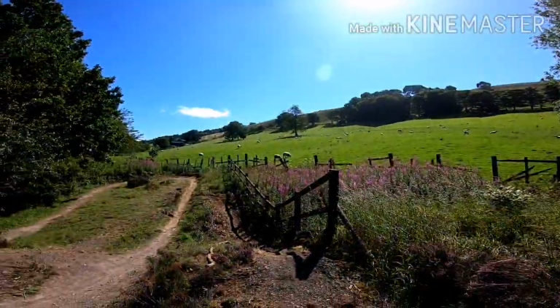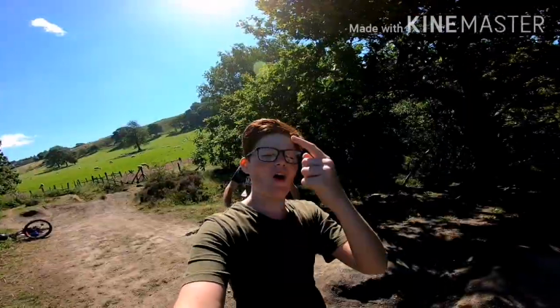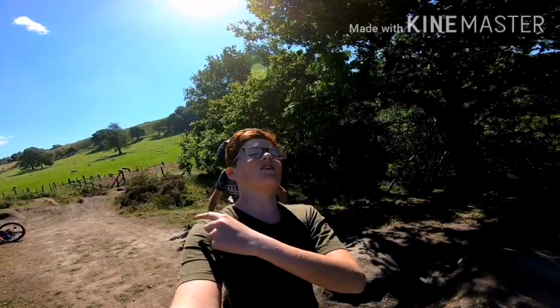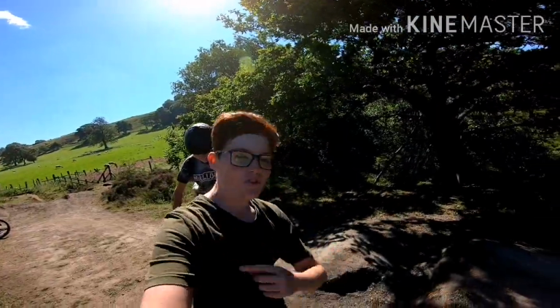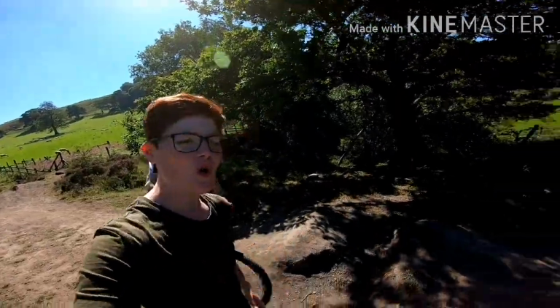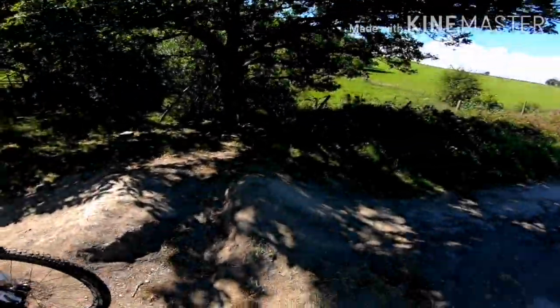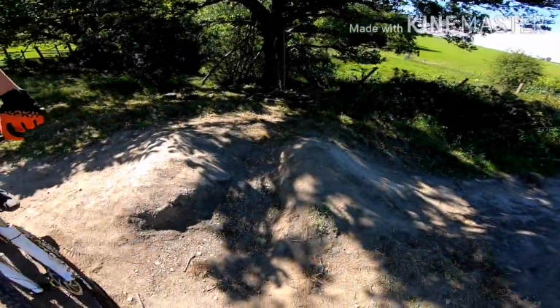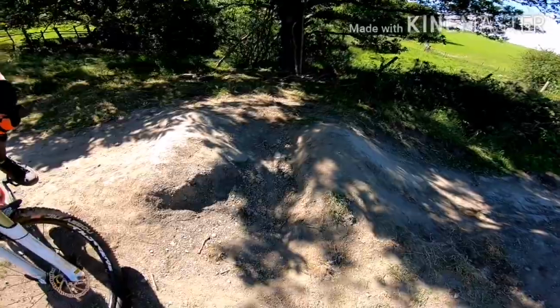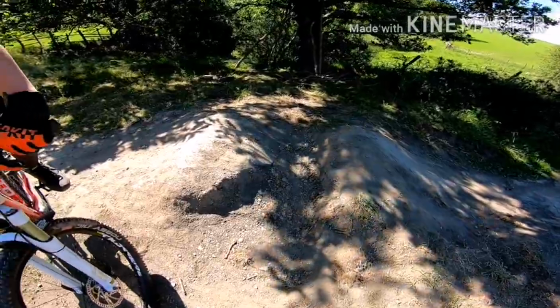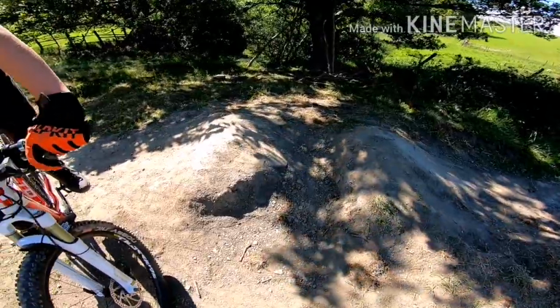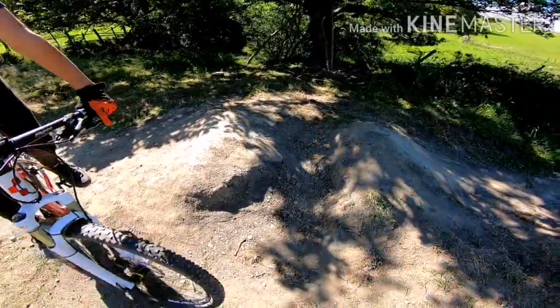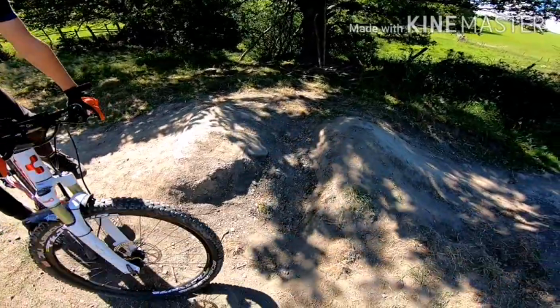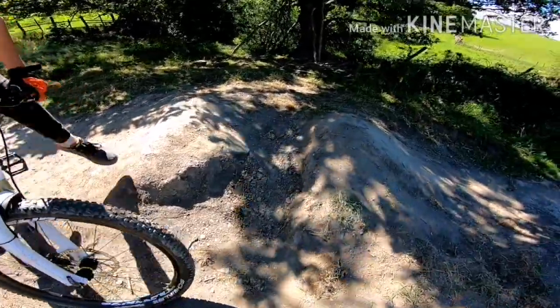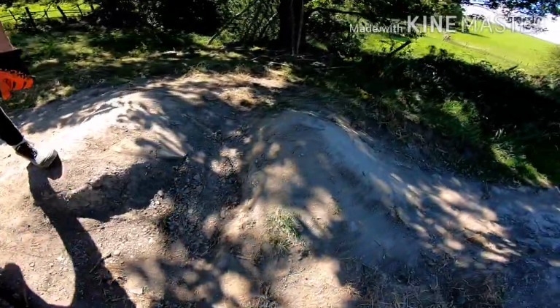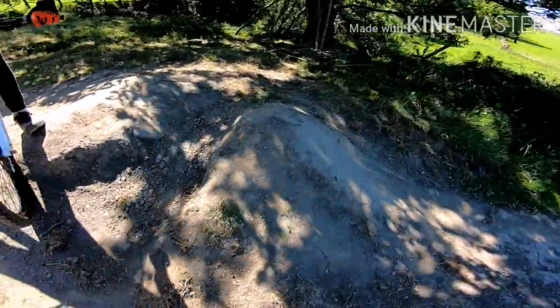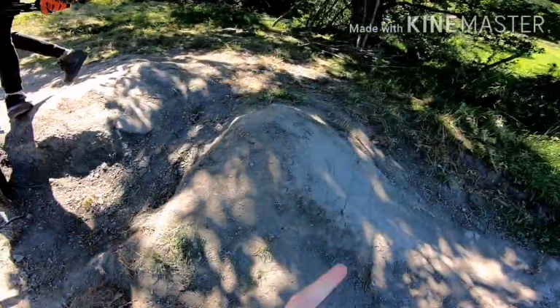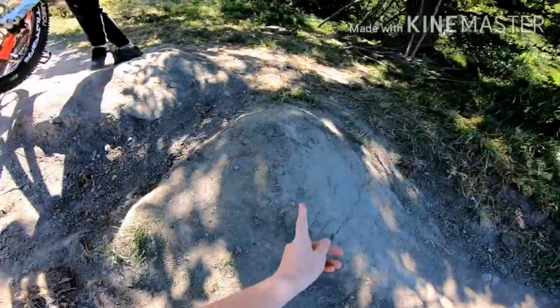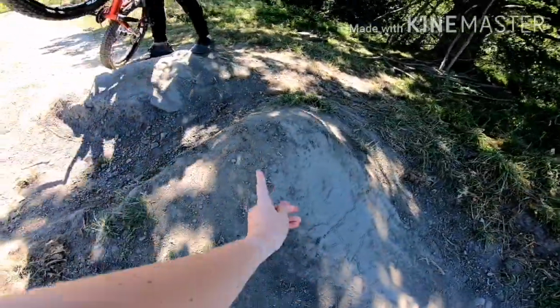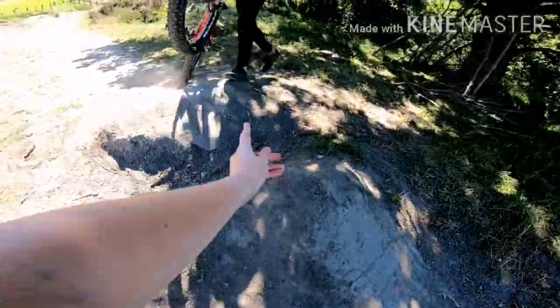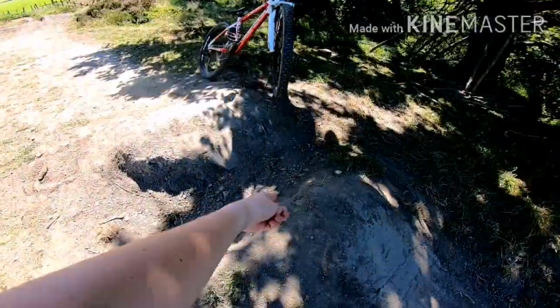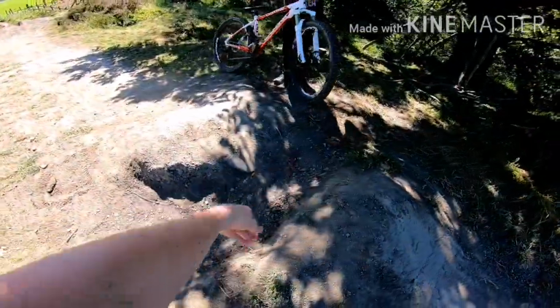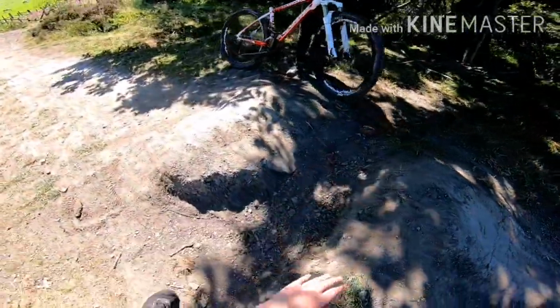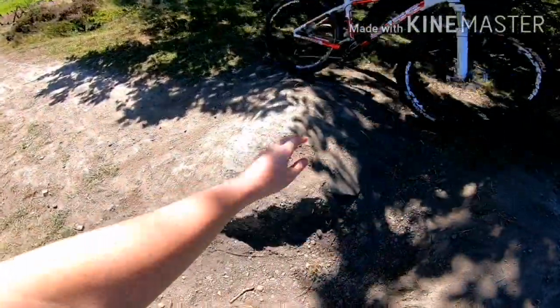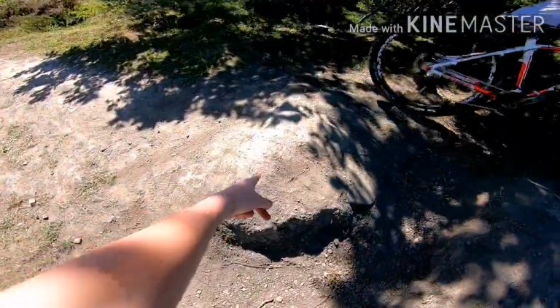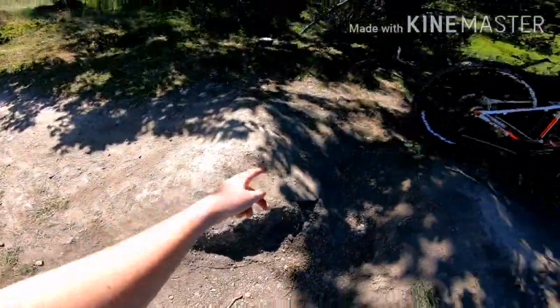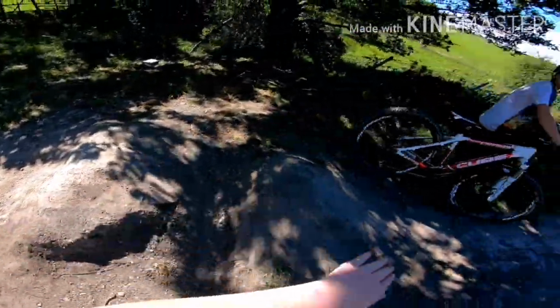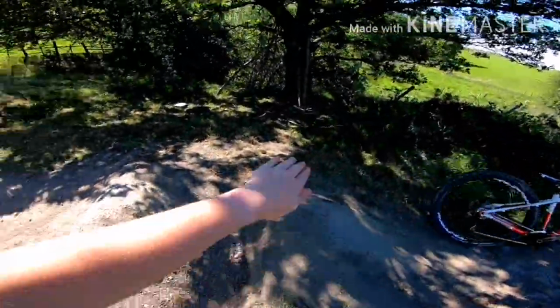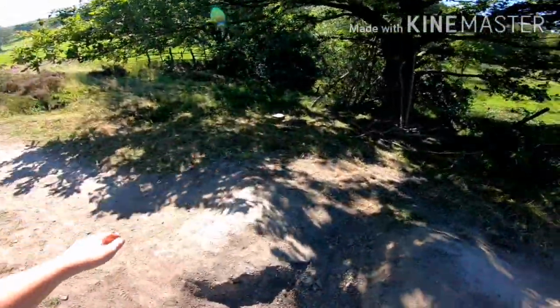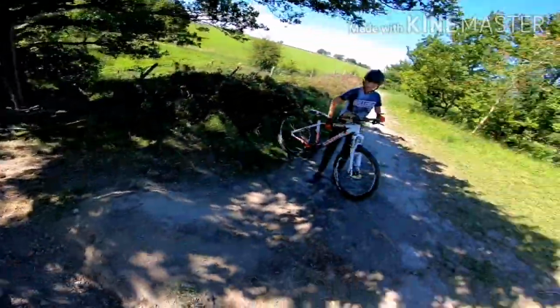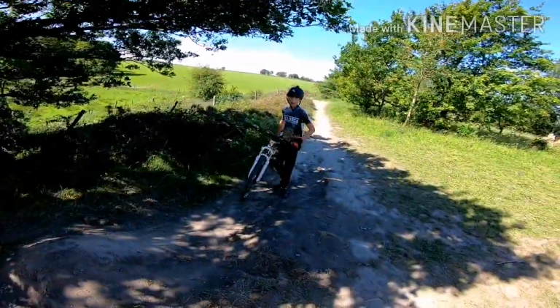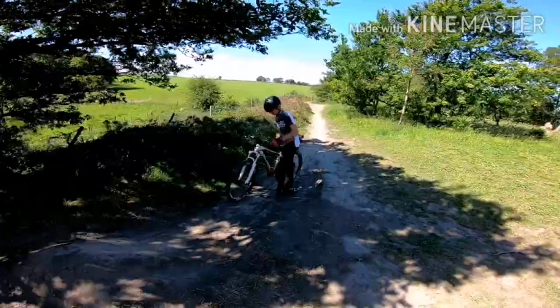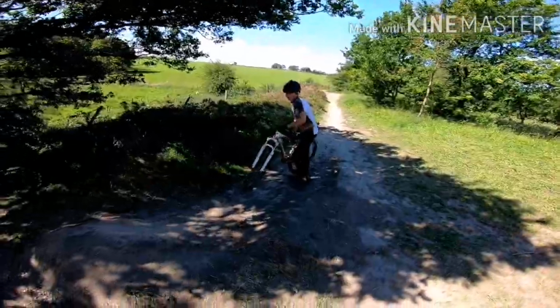Alright guys, the first jump is this one here. Don't know how well it shows up on camera, but that's the takeoff — there you go up, there's a mini gap here, and then you land in that bit there. So you go up and down. Oliver is going to demonstrate.